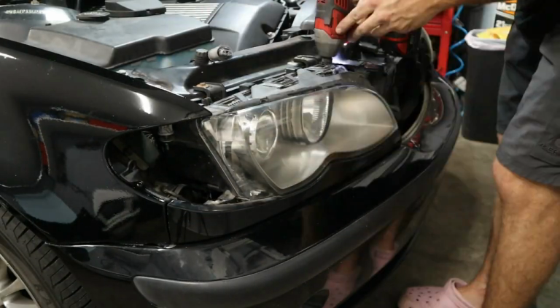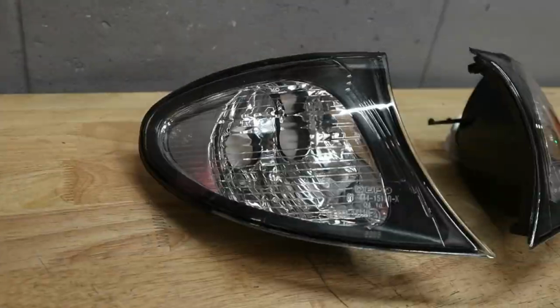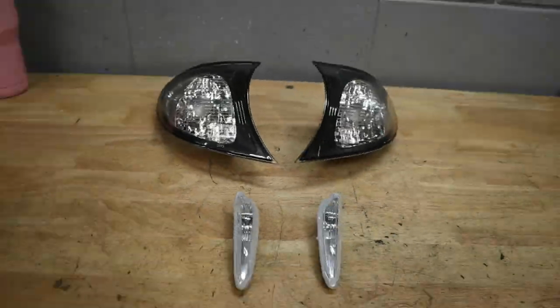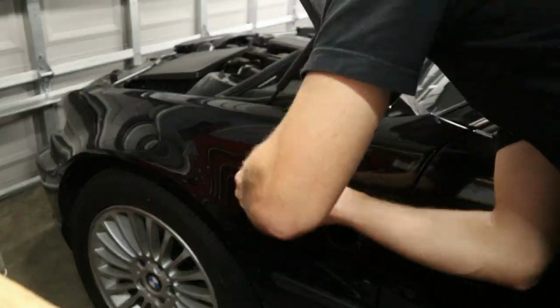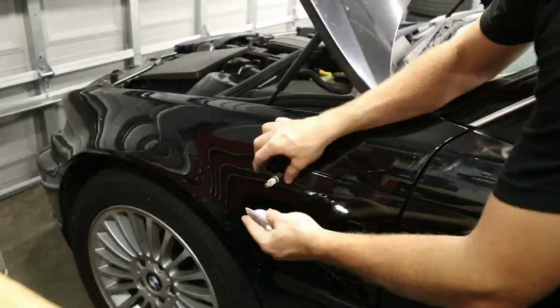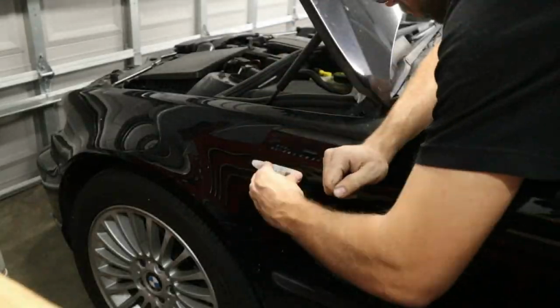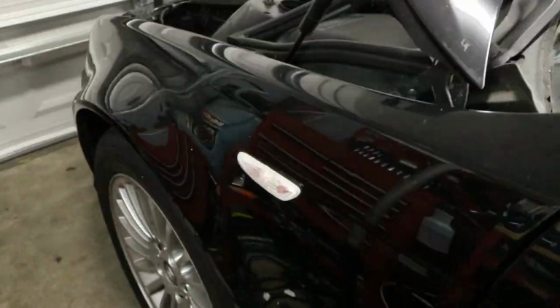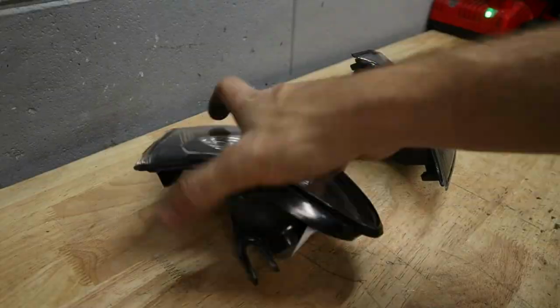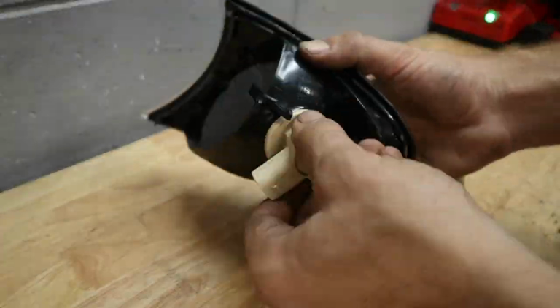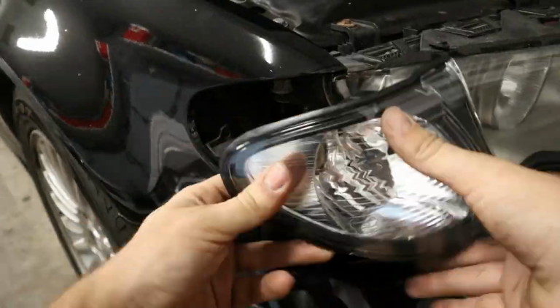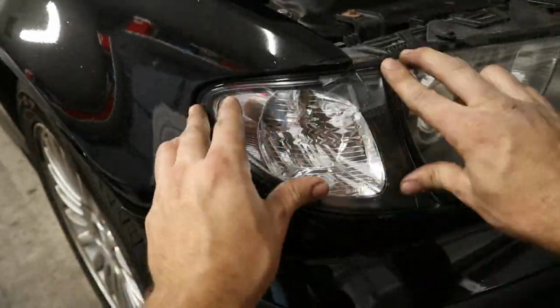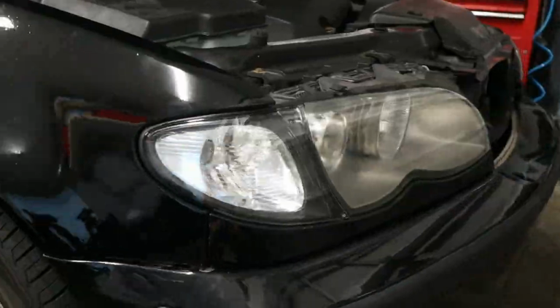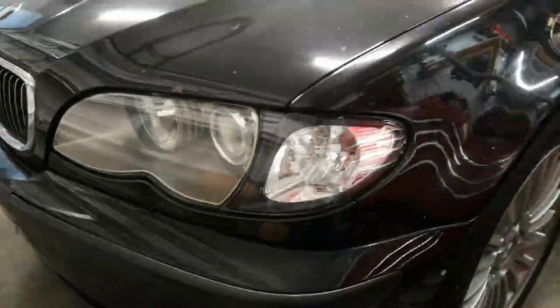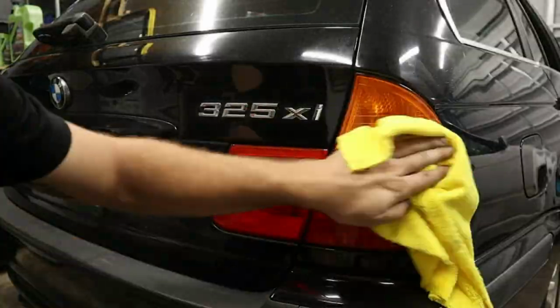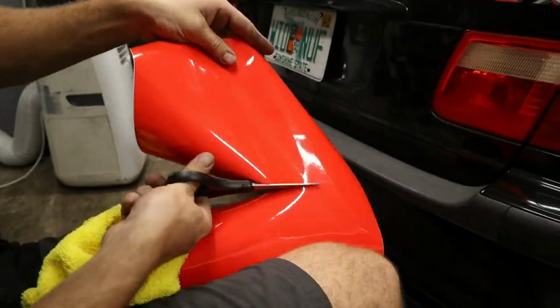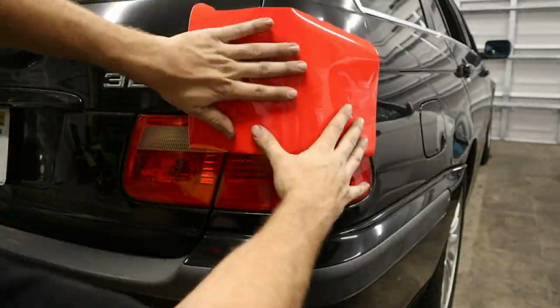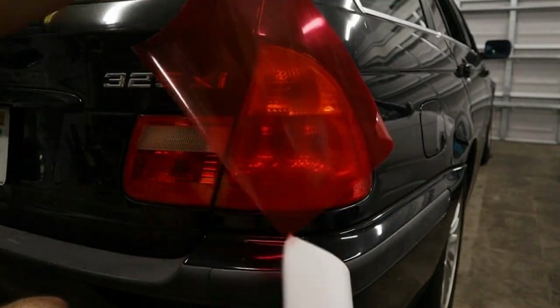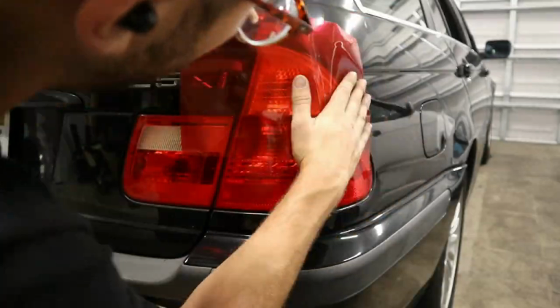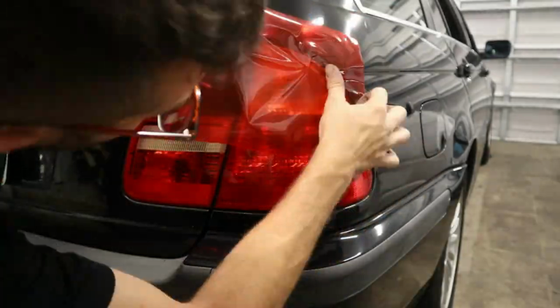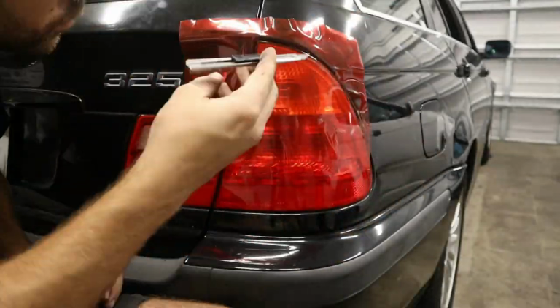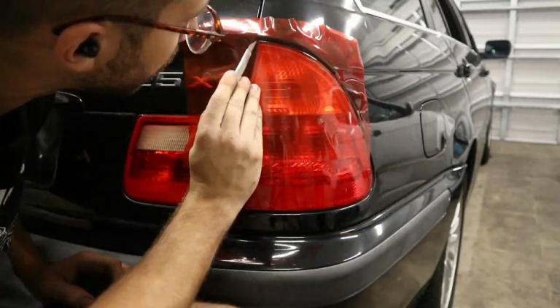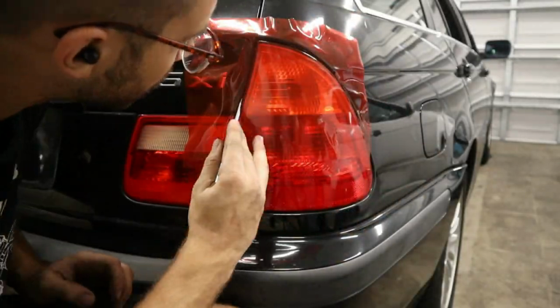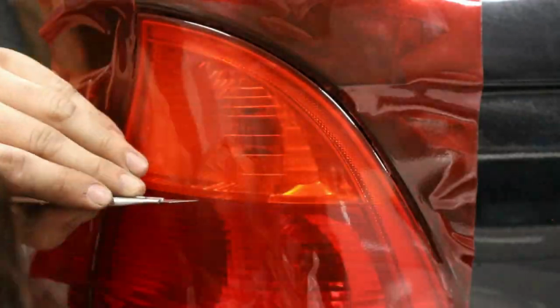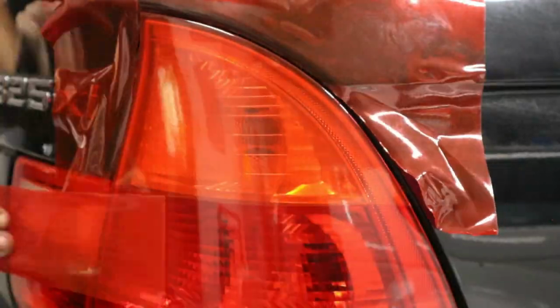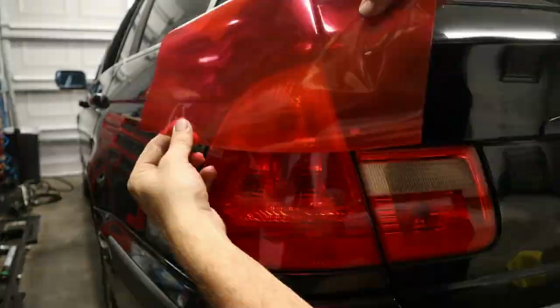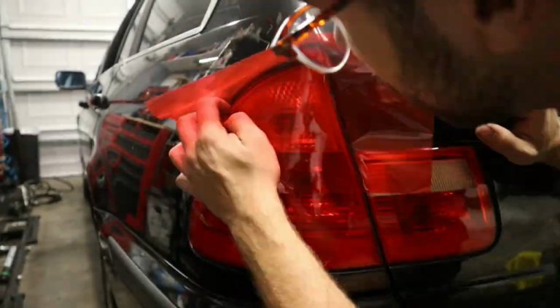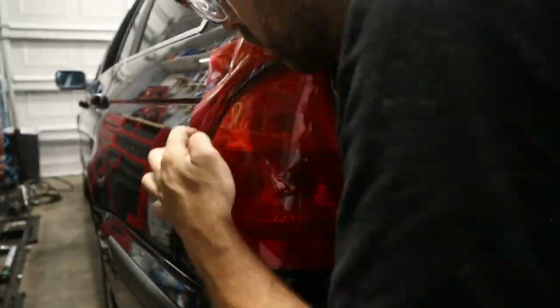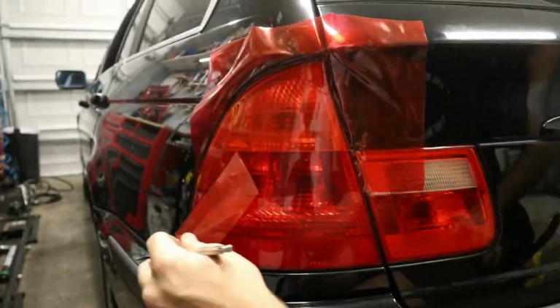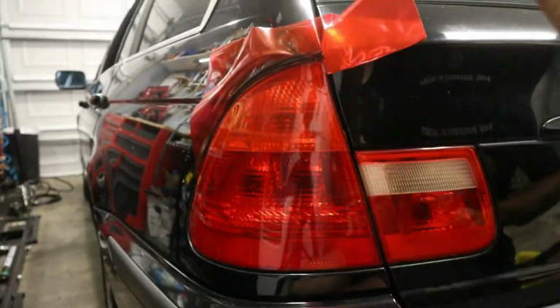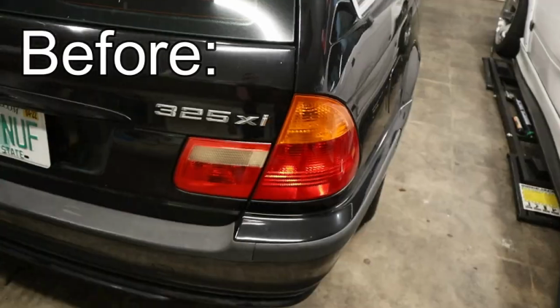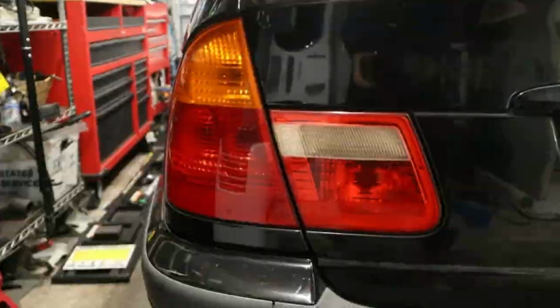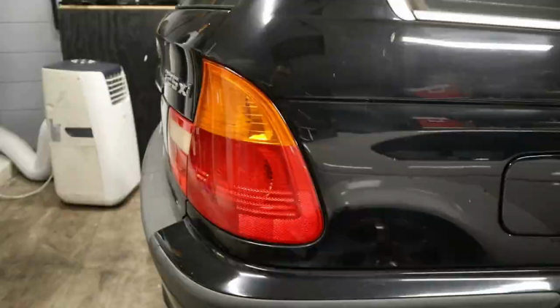I also grabbed some Euro corner and side marker lights, and those totally transformed the look of the front end. And then to match in the rear, I got some tinting film that redded out the amber corner lights, and it definitely made it look better as well.